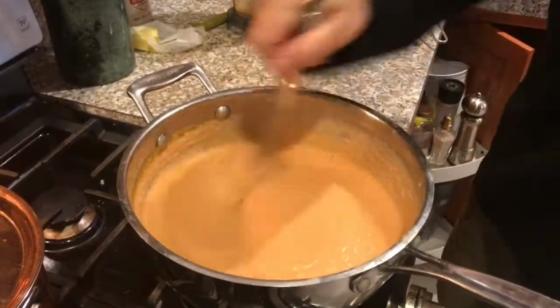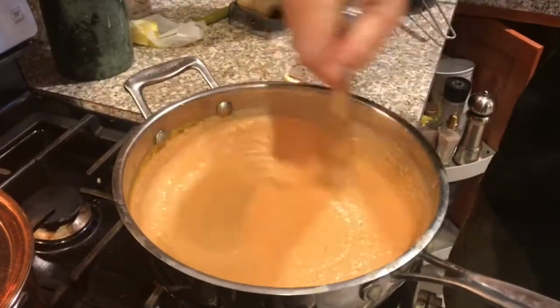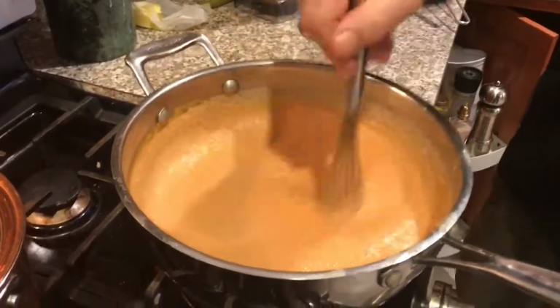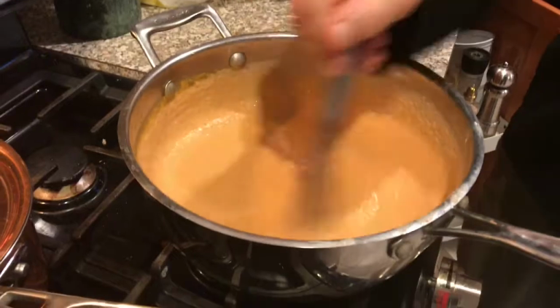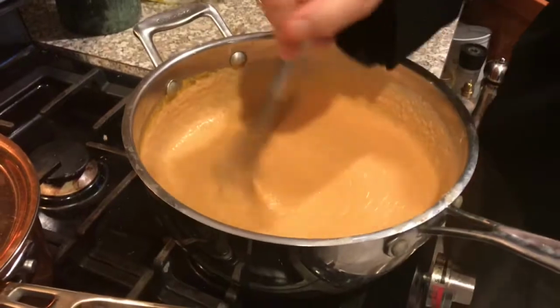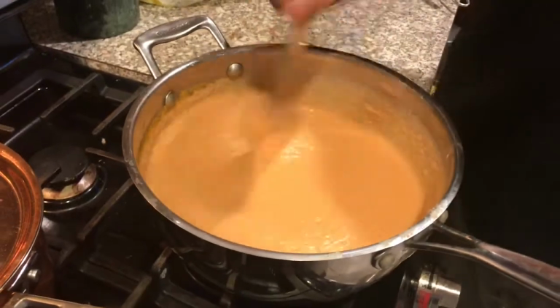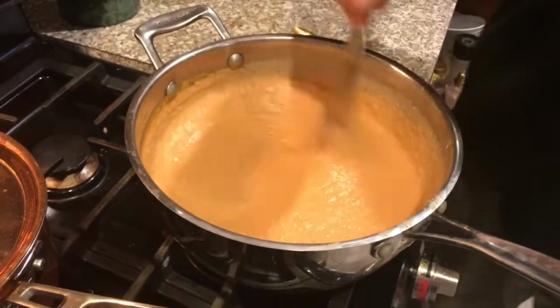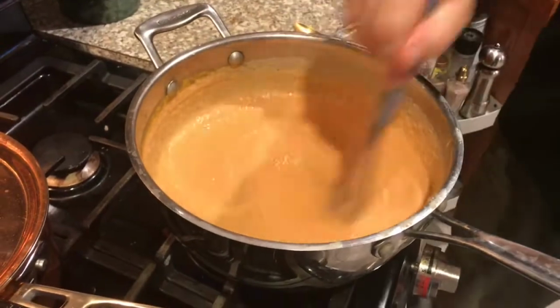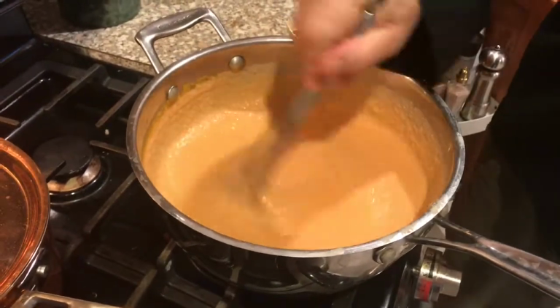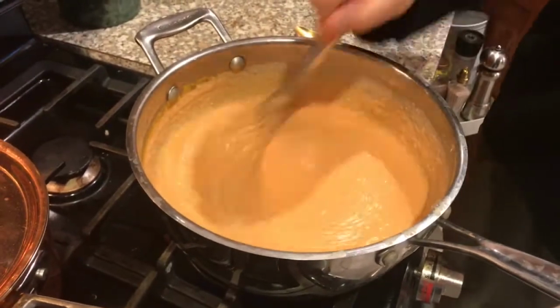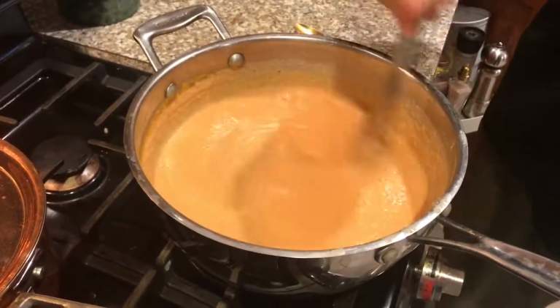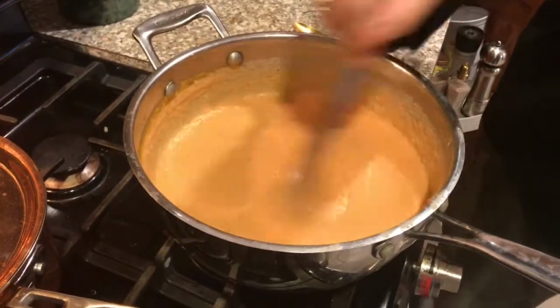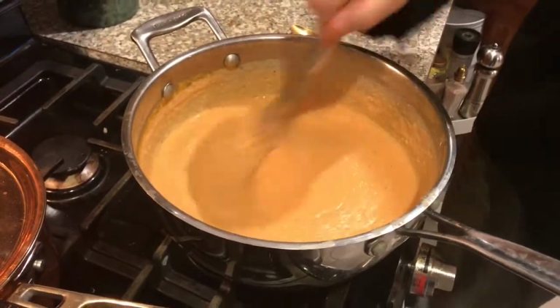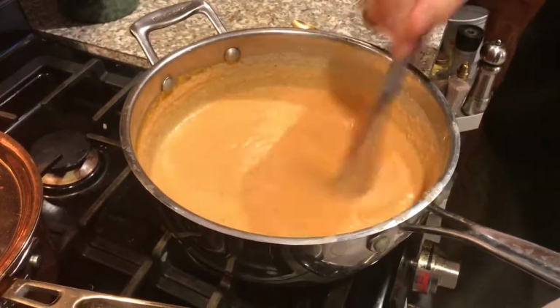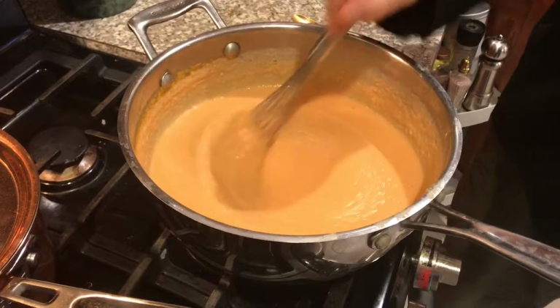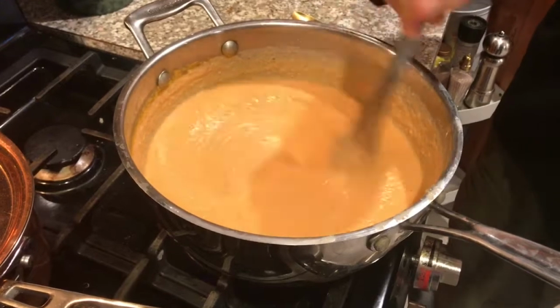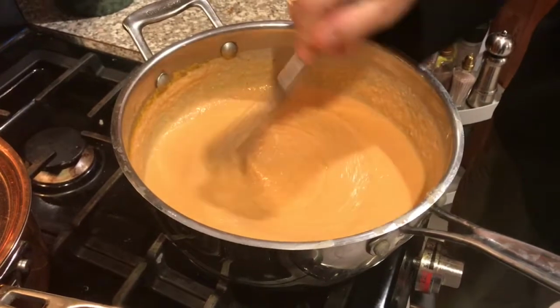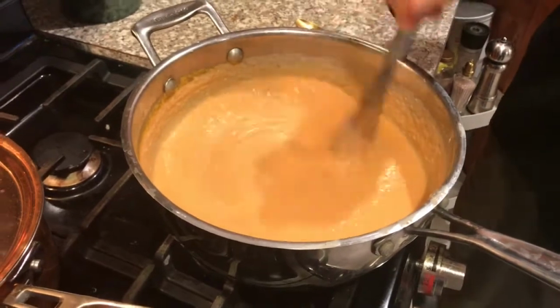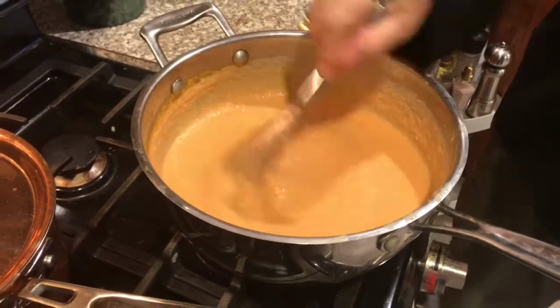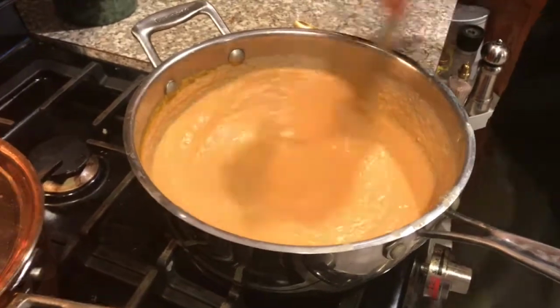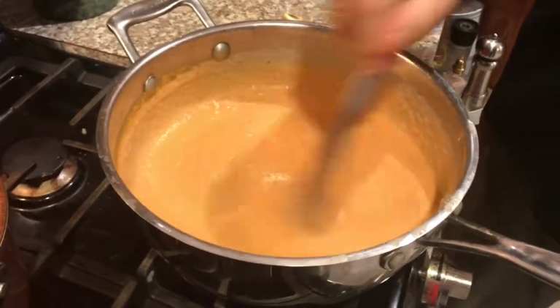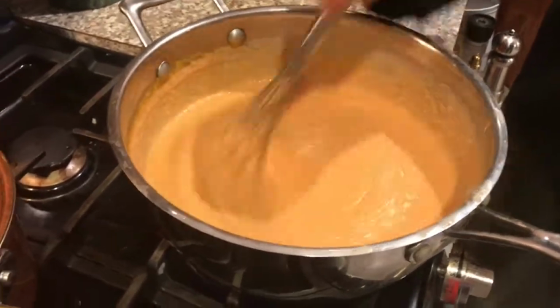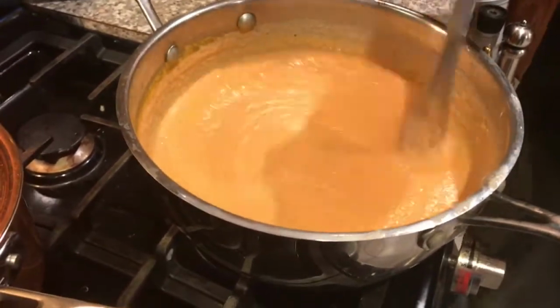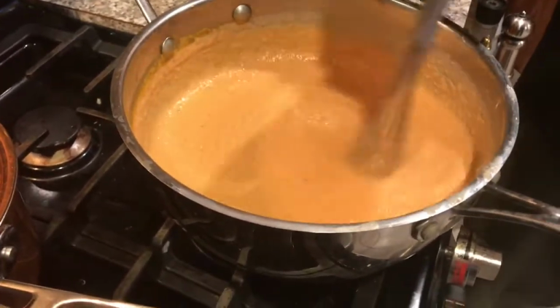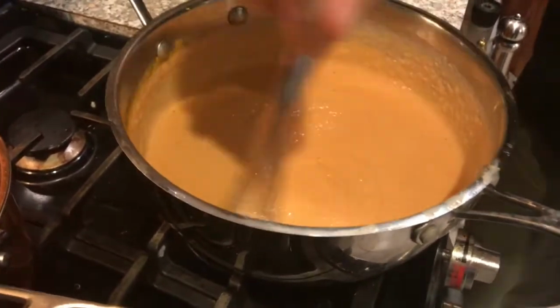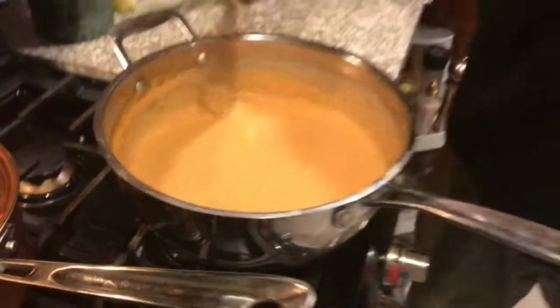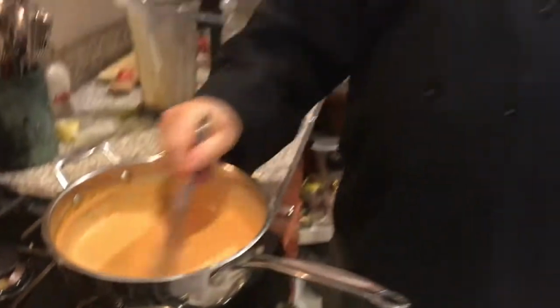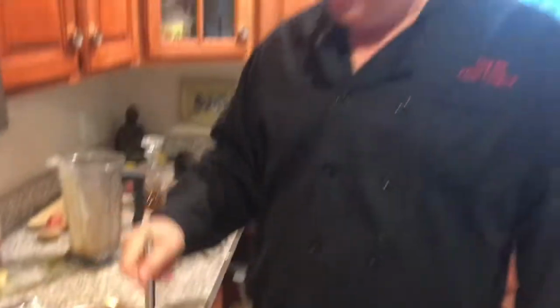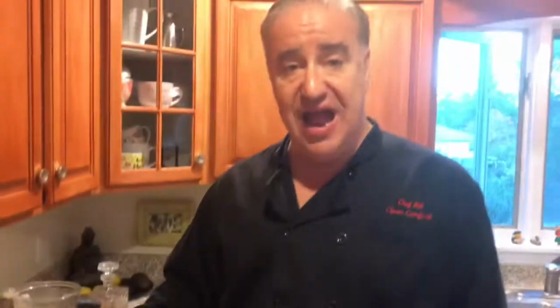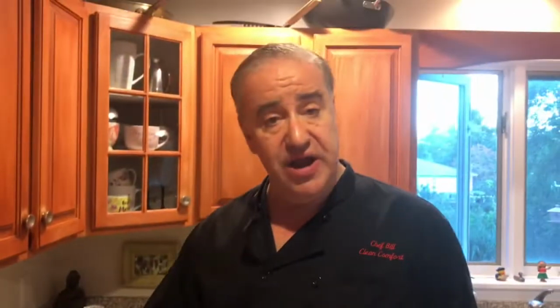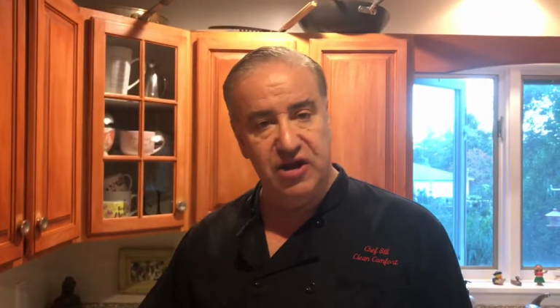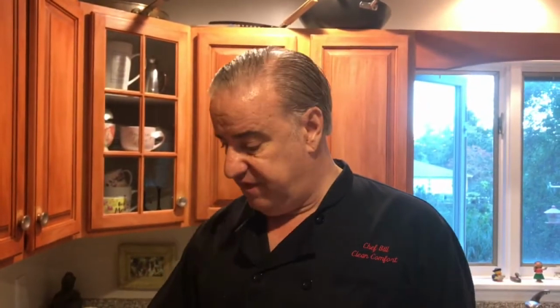Here it is, just whisking it over low heat. A couple drops of cayenne pepper or picante sauce give it just a tiny bit of kick. And it's a beautiful, creamy, non-dairy and gluten-free bisque.